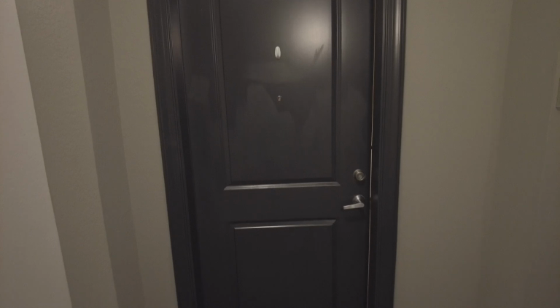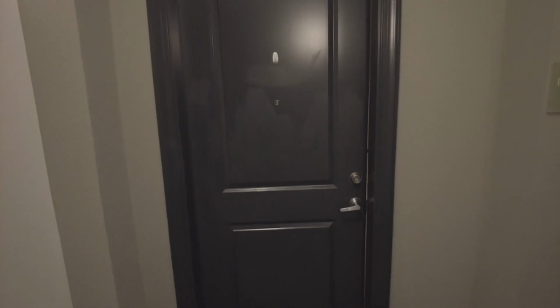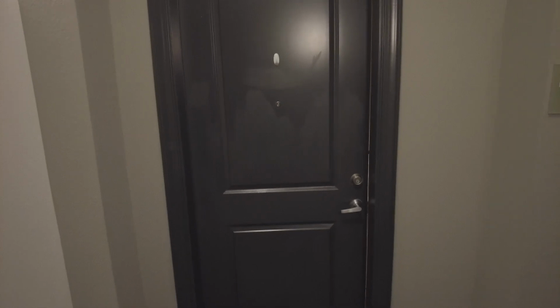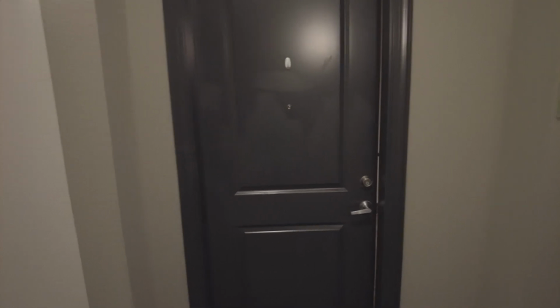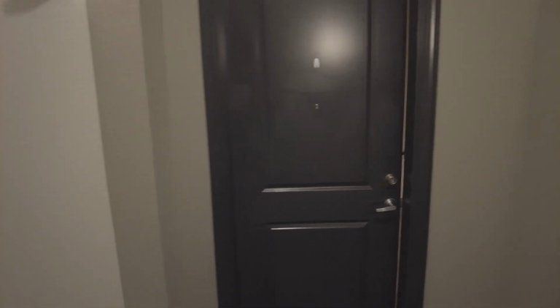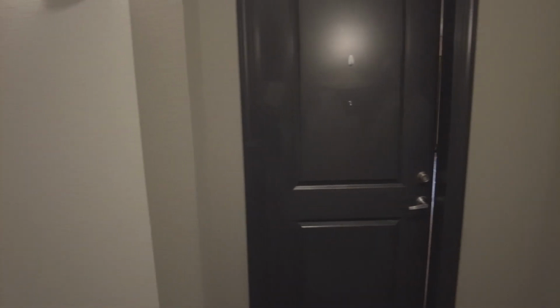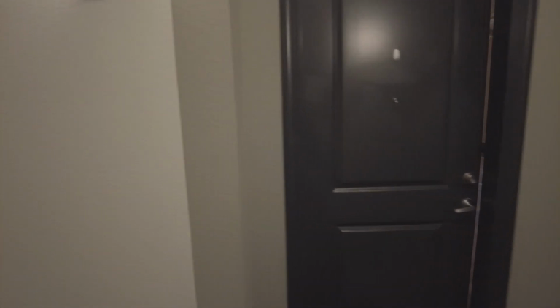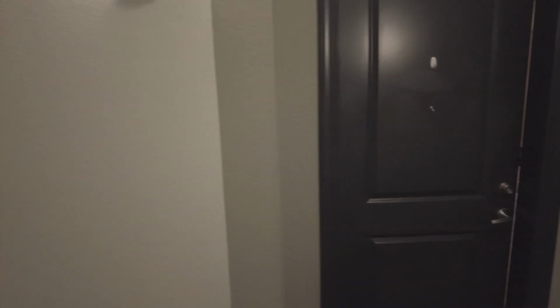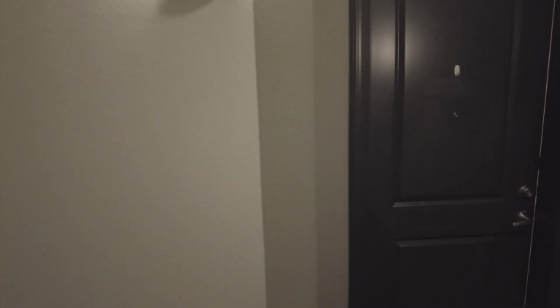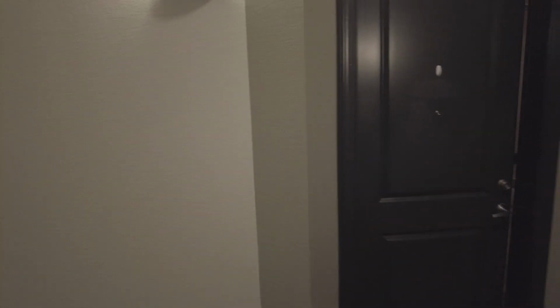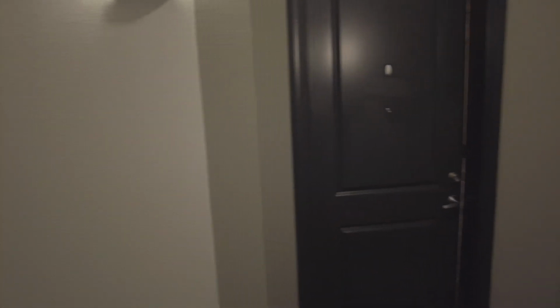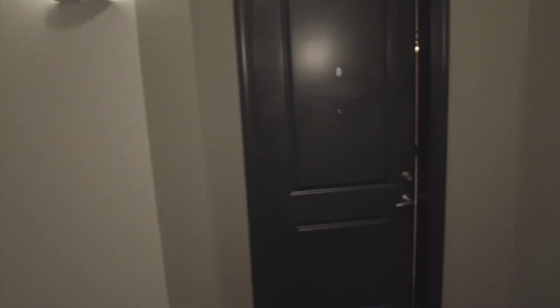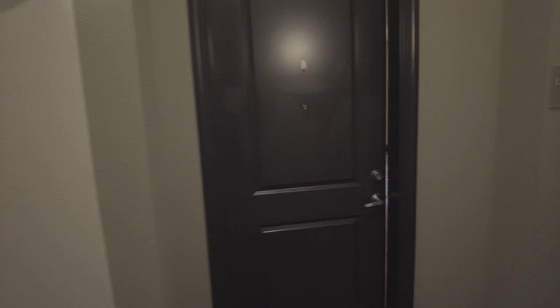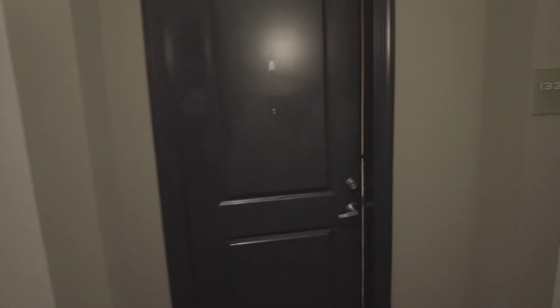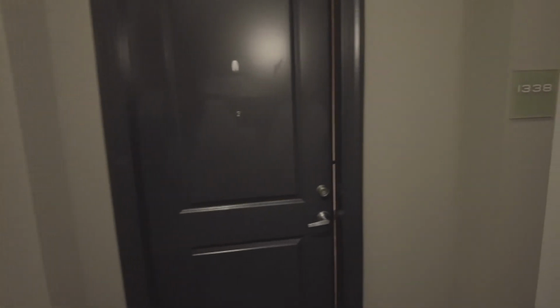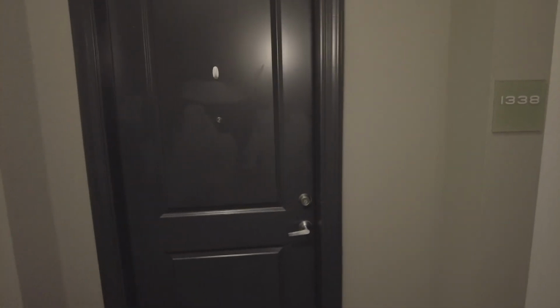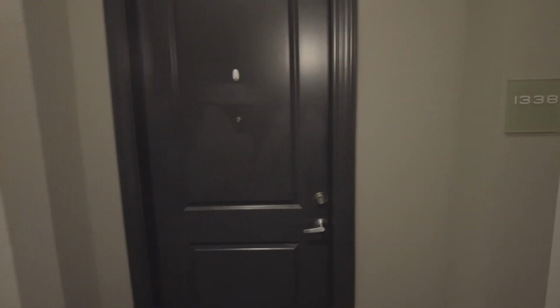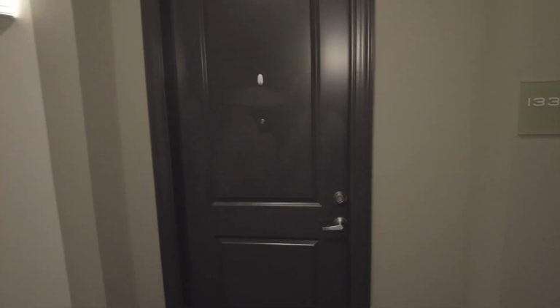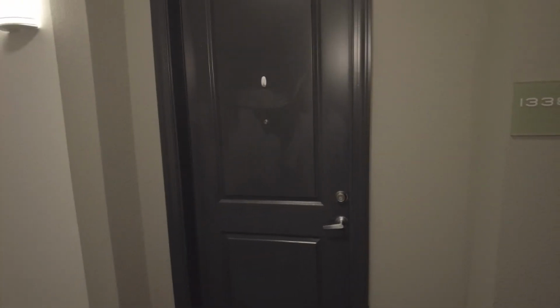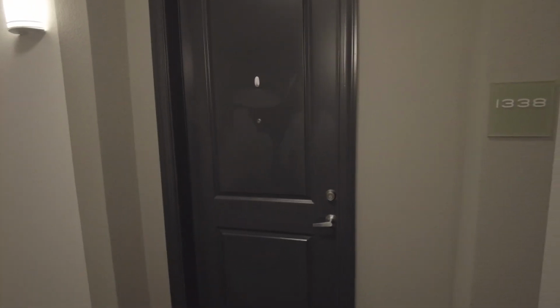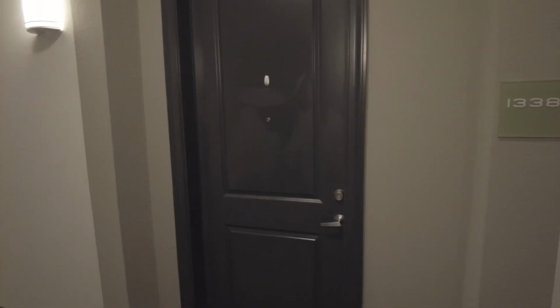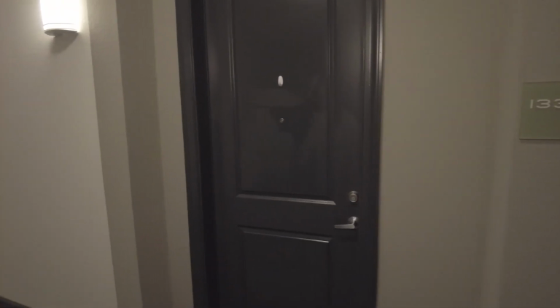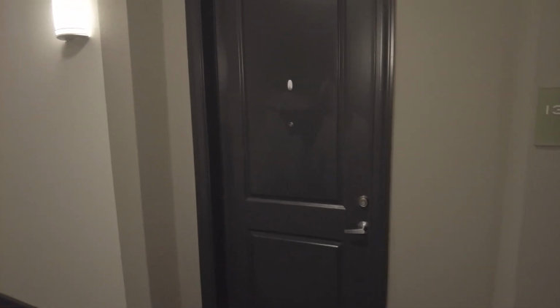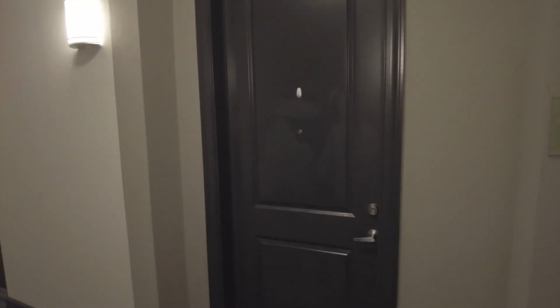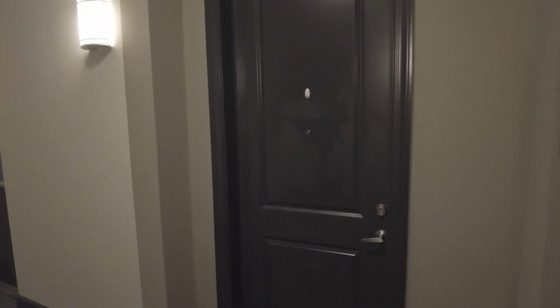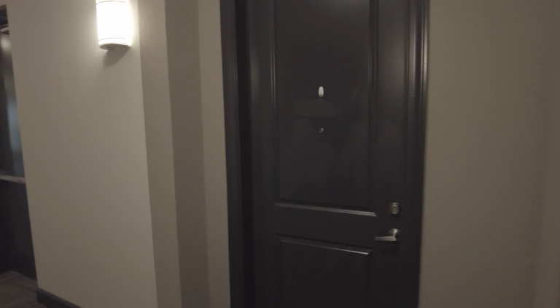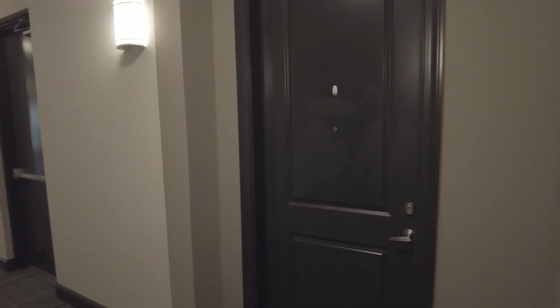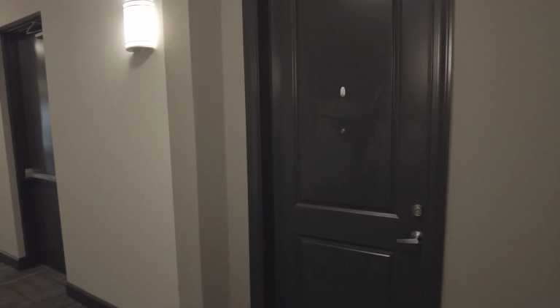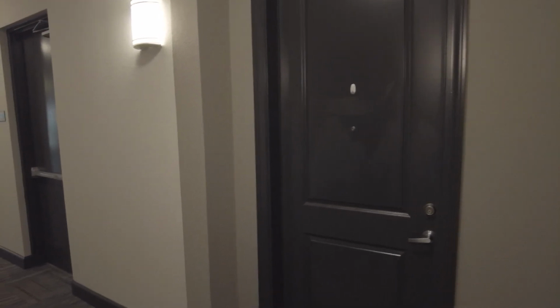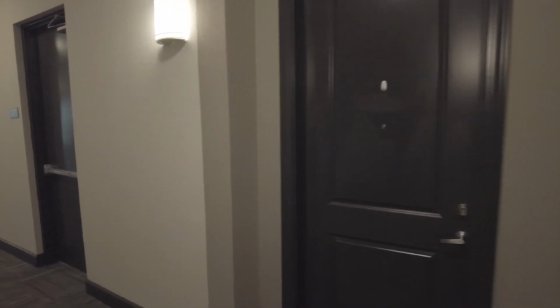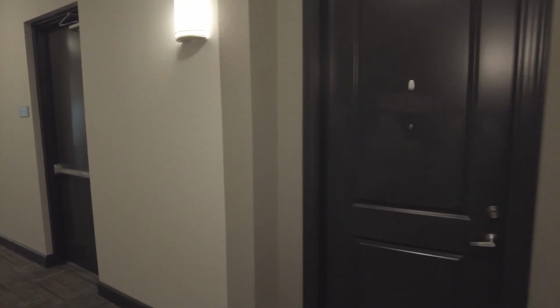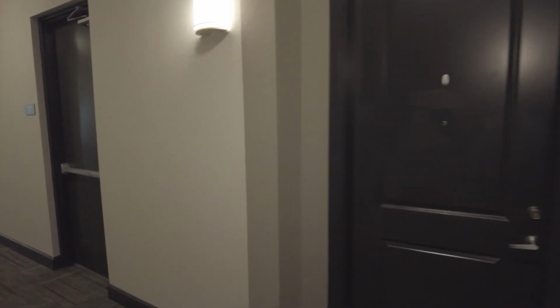Hey, this is Graham Bynum with Uptown 101 Houston. We have a wonderful luxury service that finds your perfect residence in Houston. We're about to go look at the one-bedroom model at the Millennium Waterway.